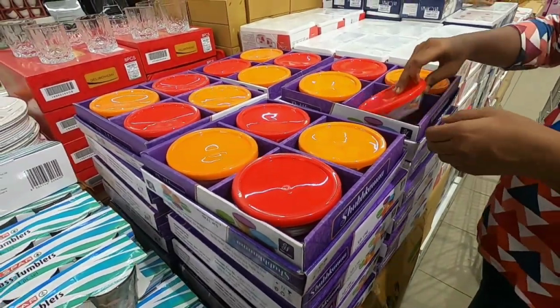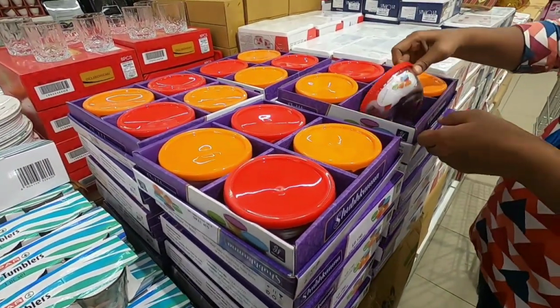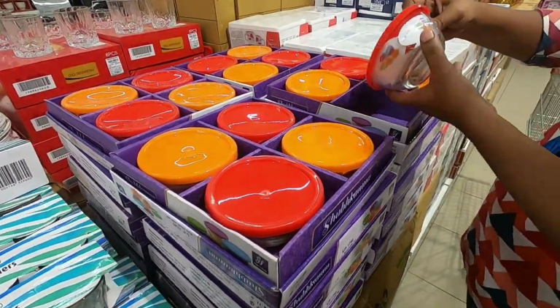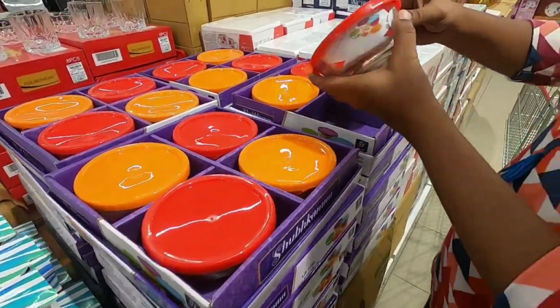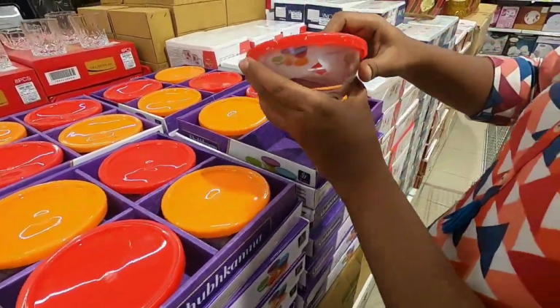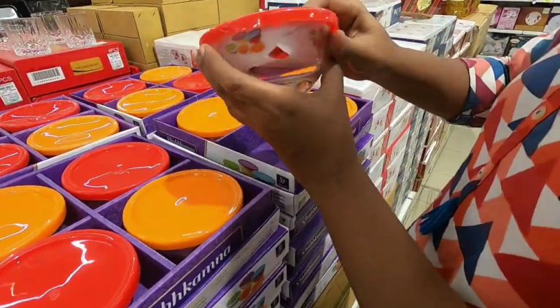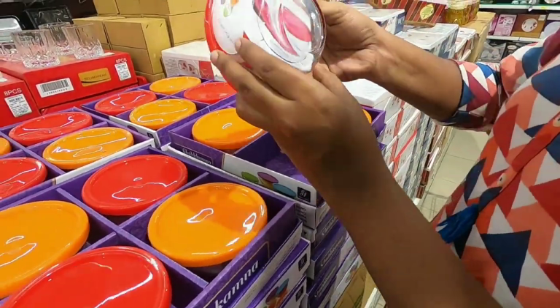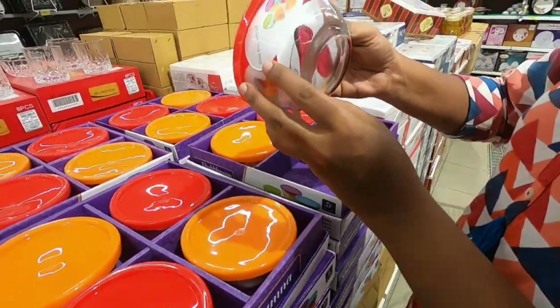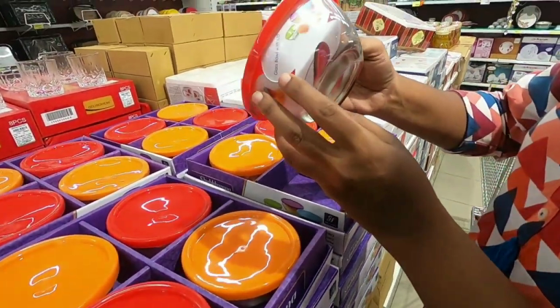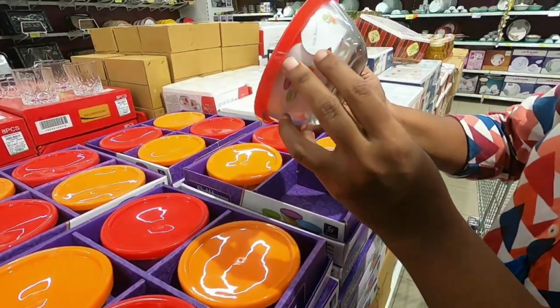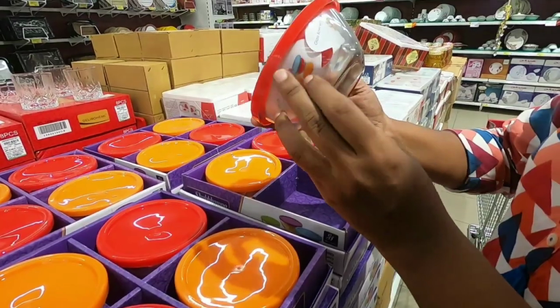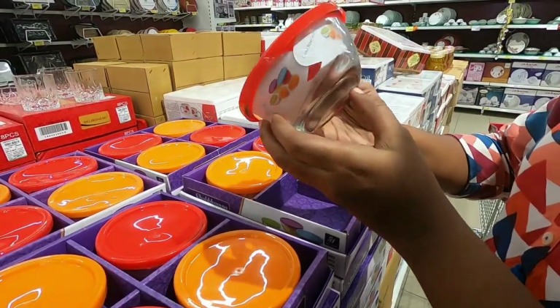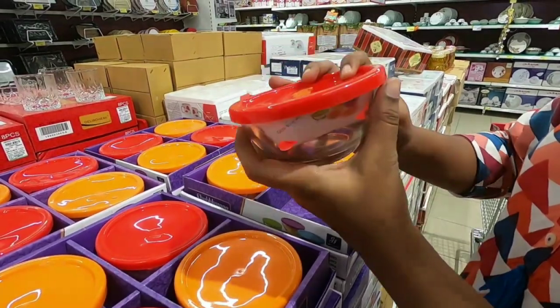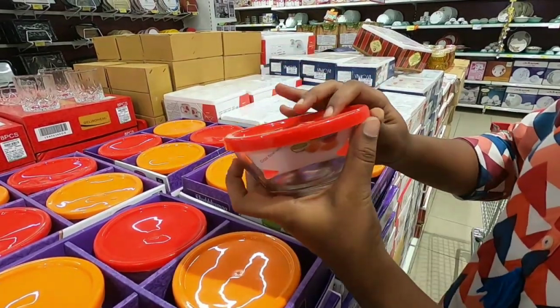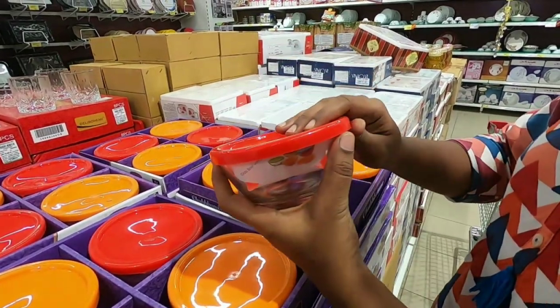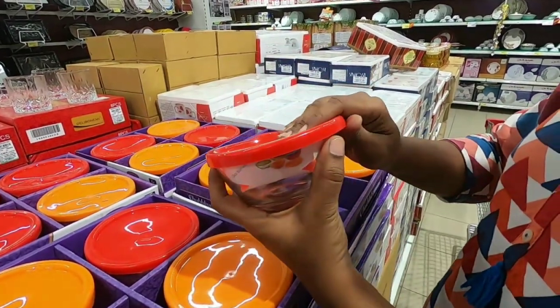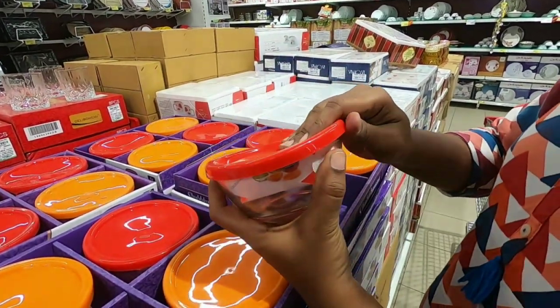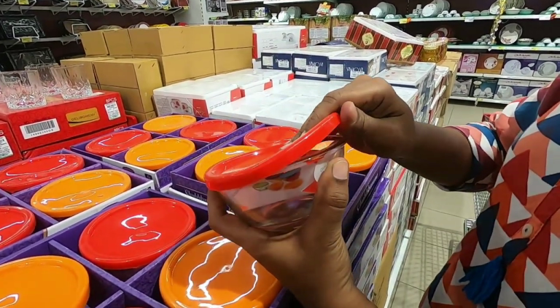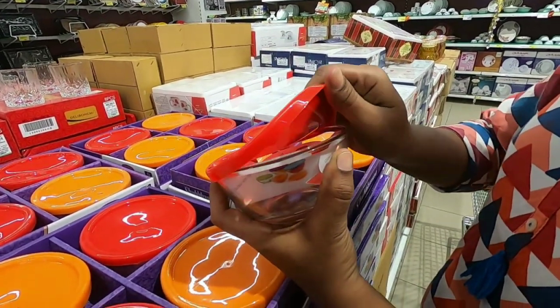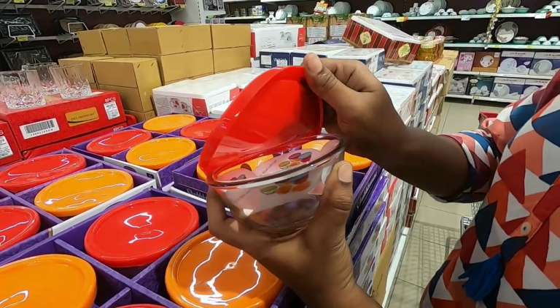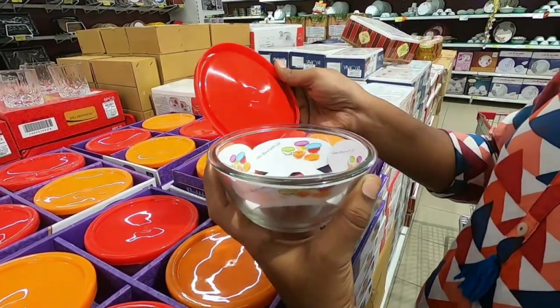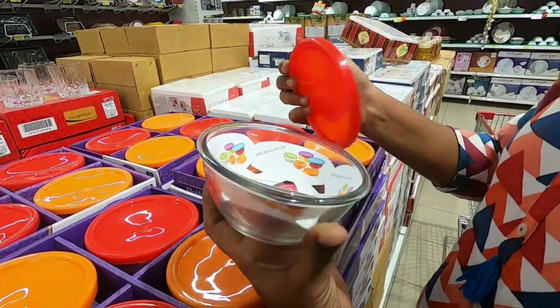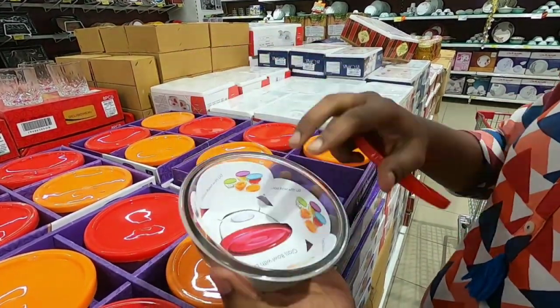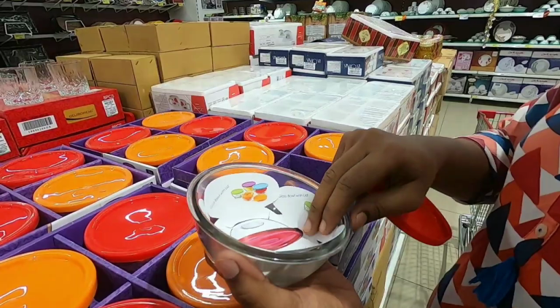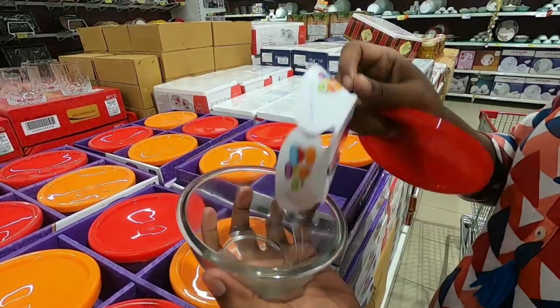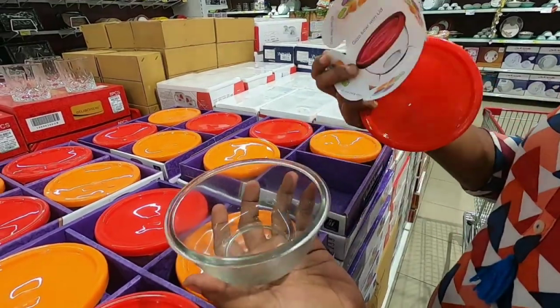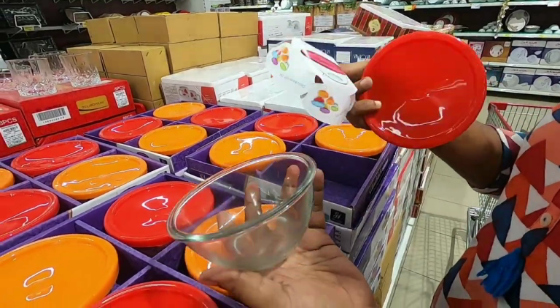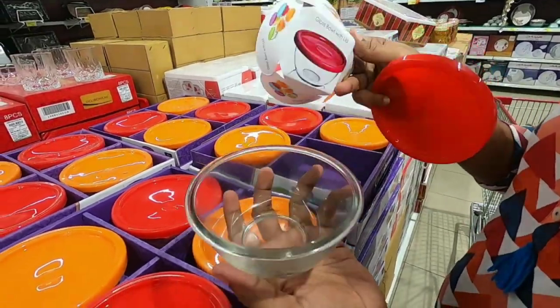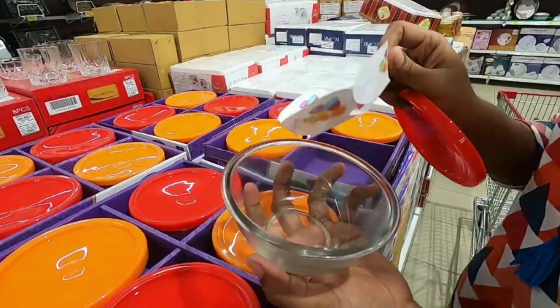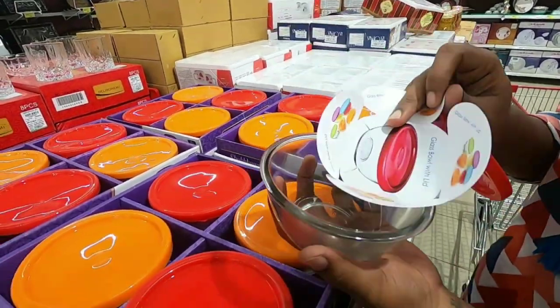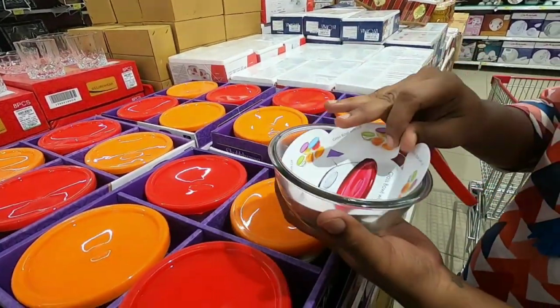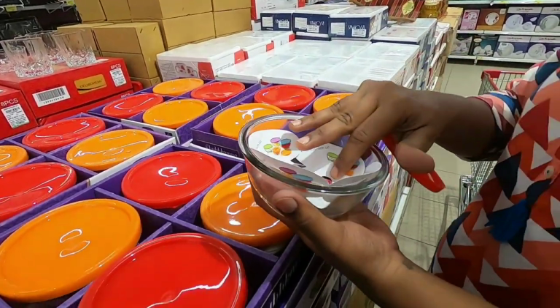We are seeing this 4-piece glass set. We will store it in the fridge. It is very strong. There is a plastic lid. For this 4-piece set, it is 400 rupees.